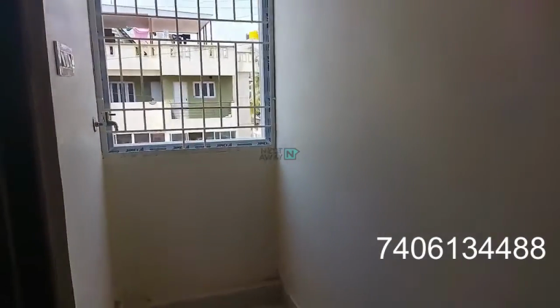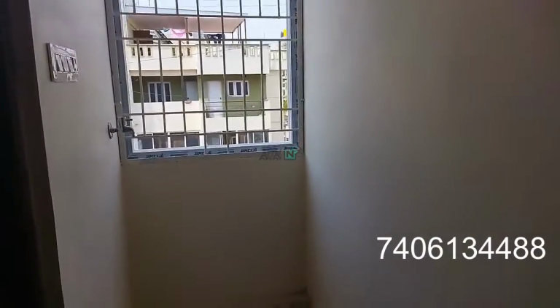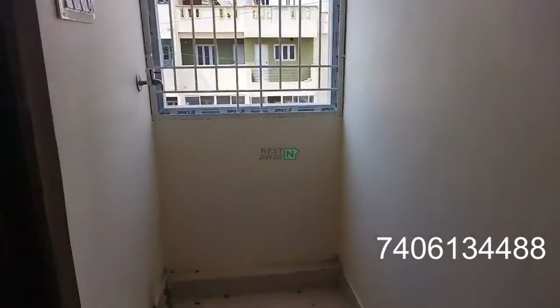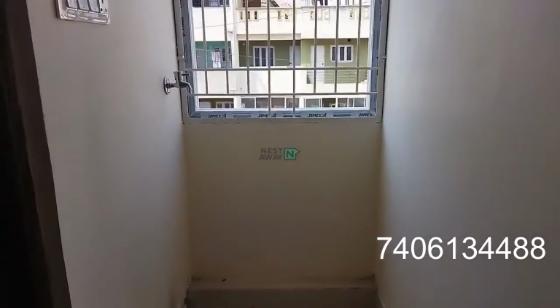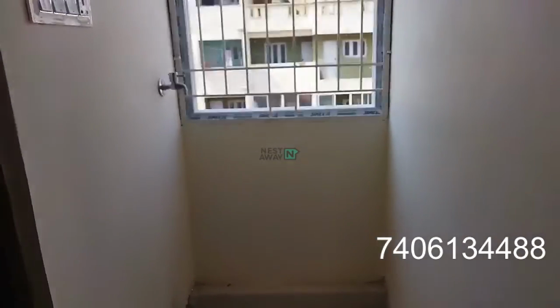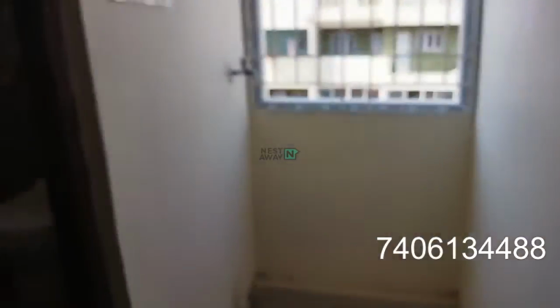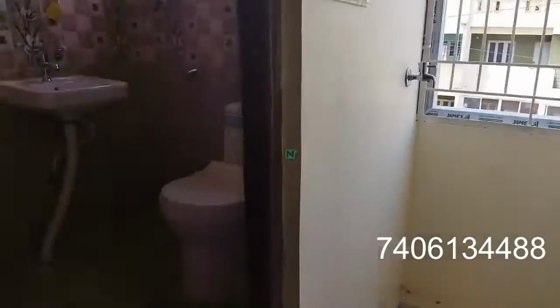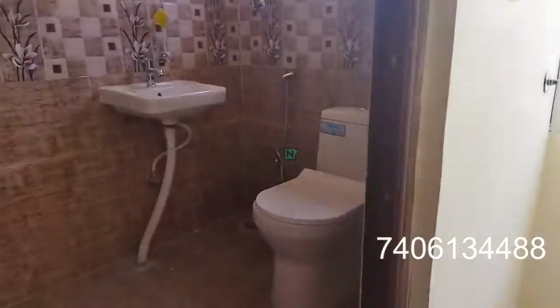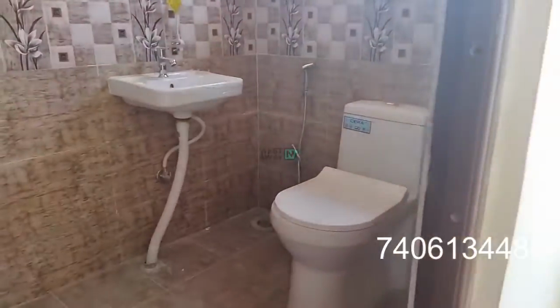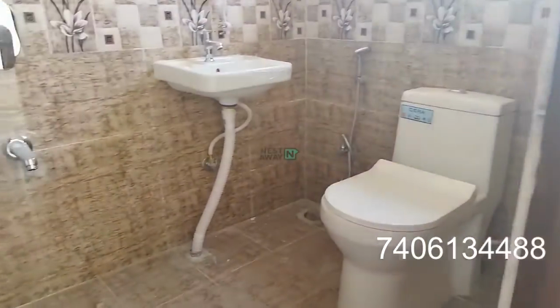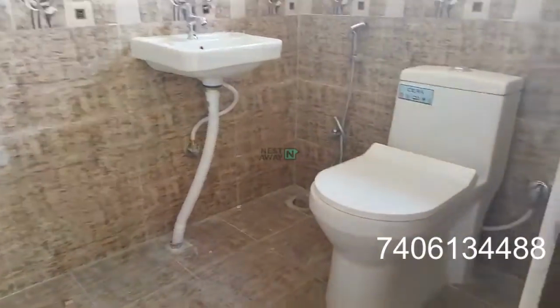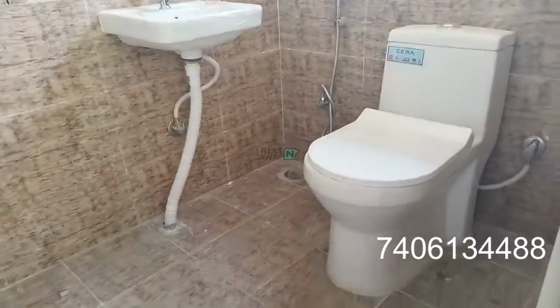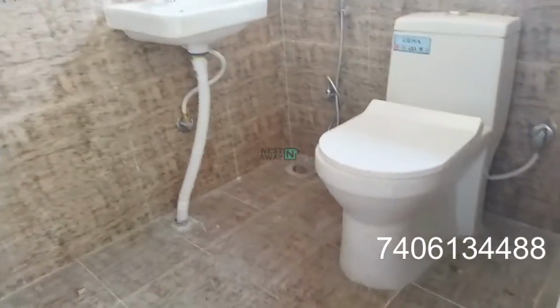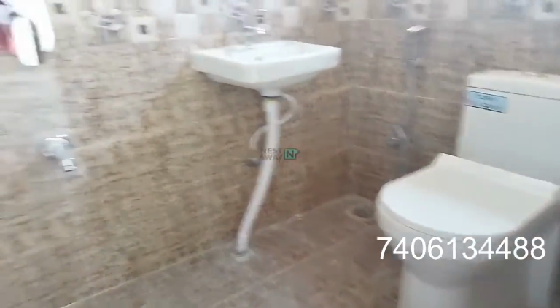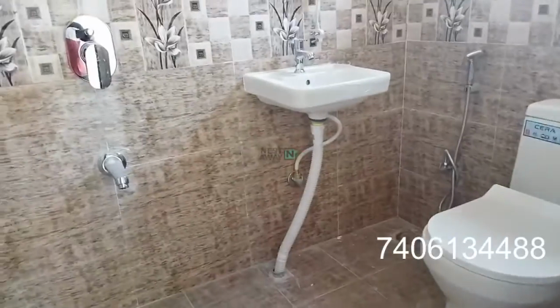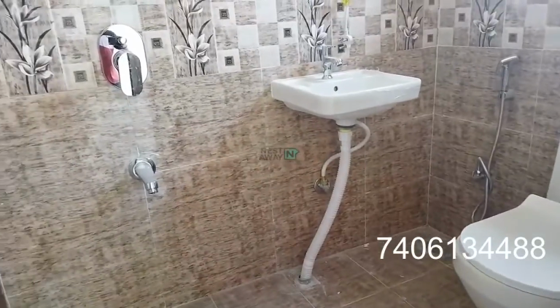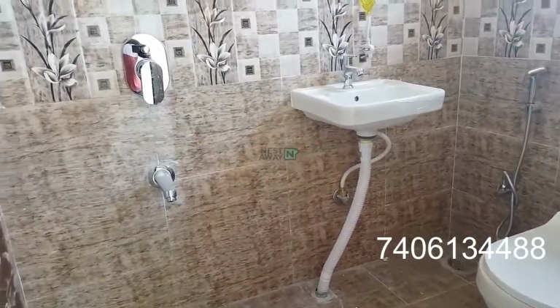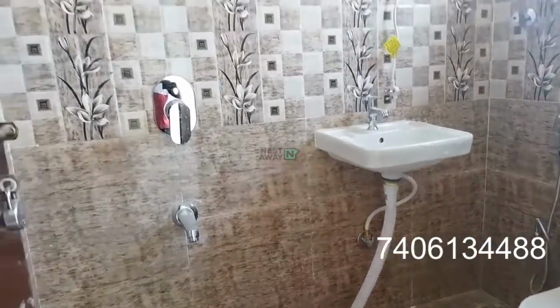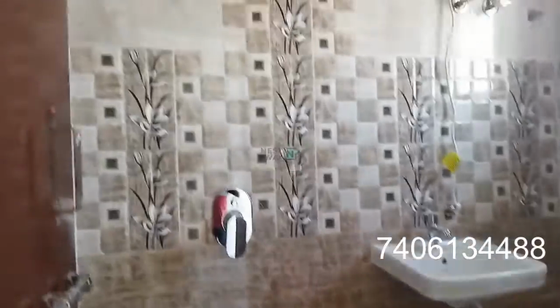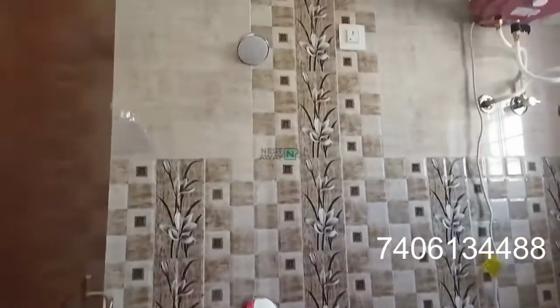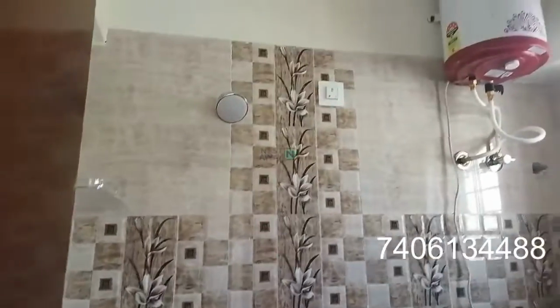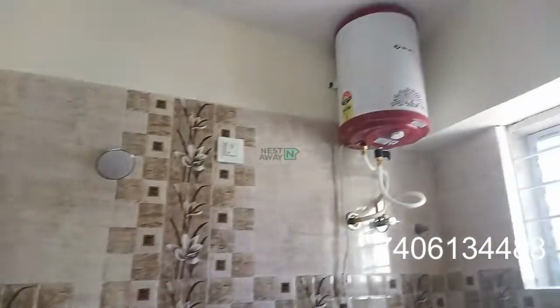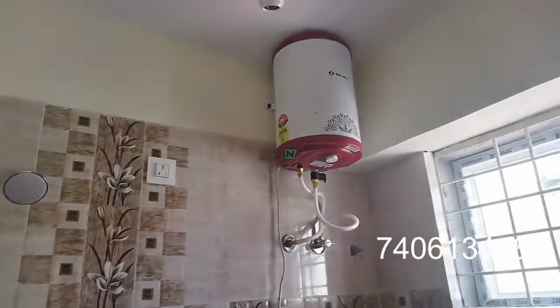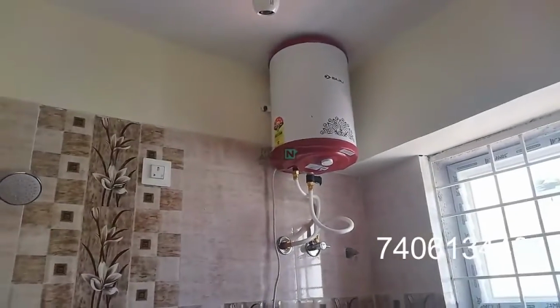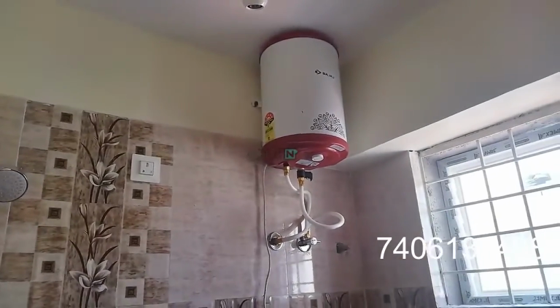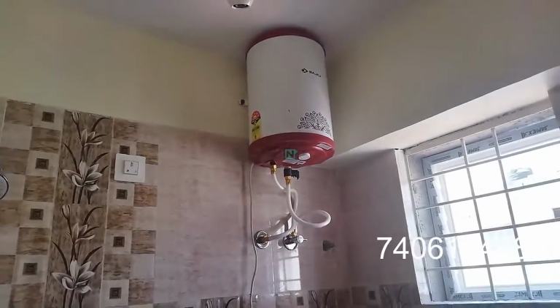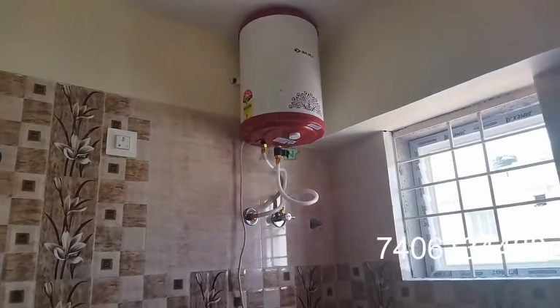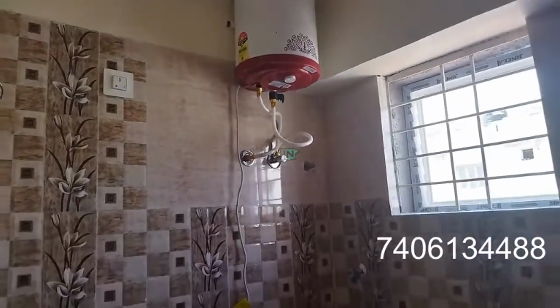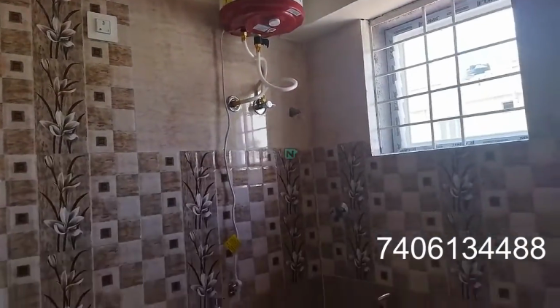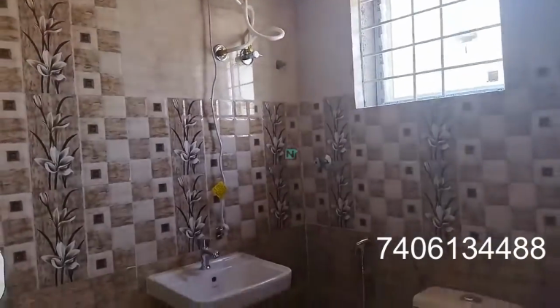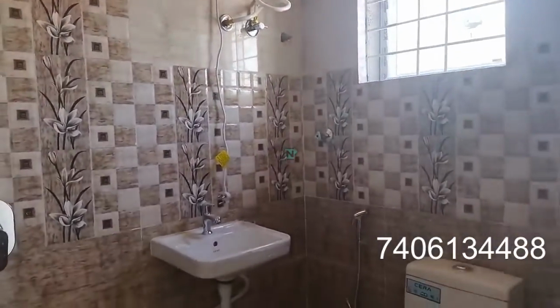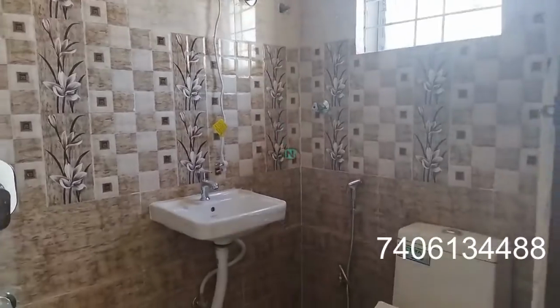This is a washing machine point, and there is a washroom attached to the room with a shower. They have also given a 15-liter water heater.